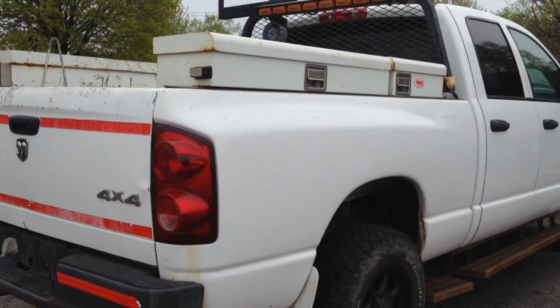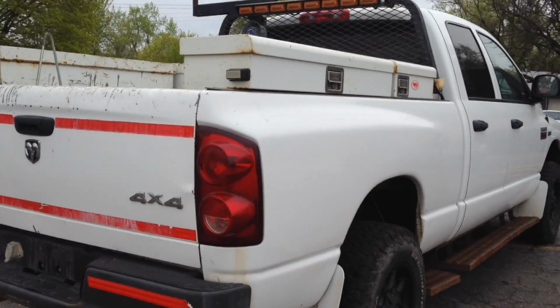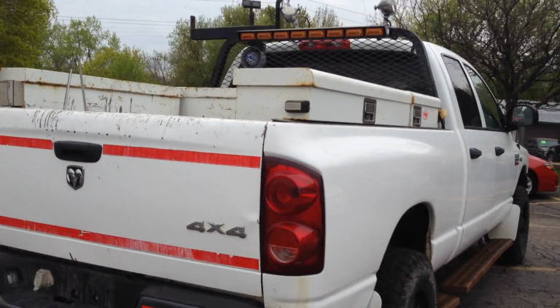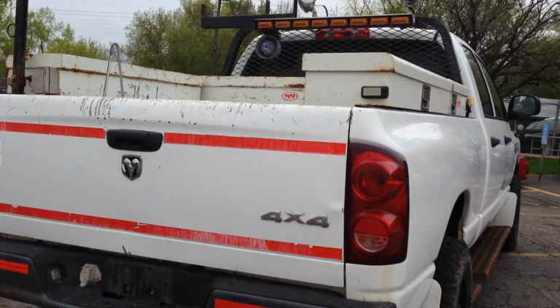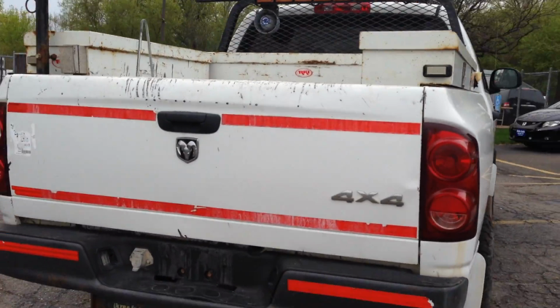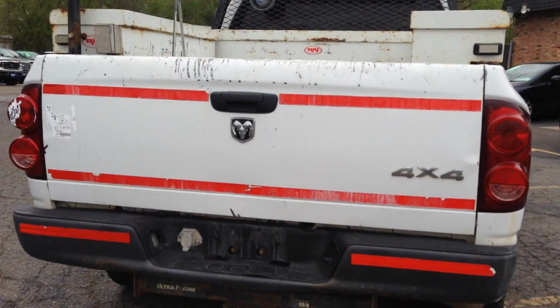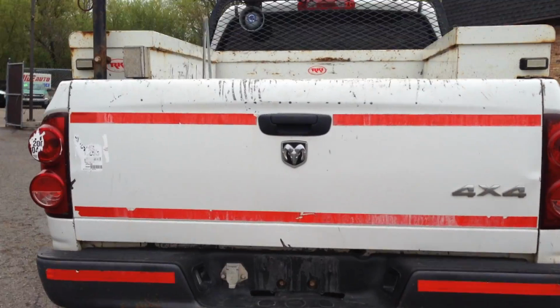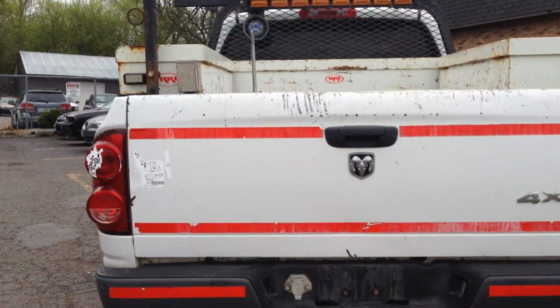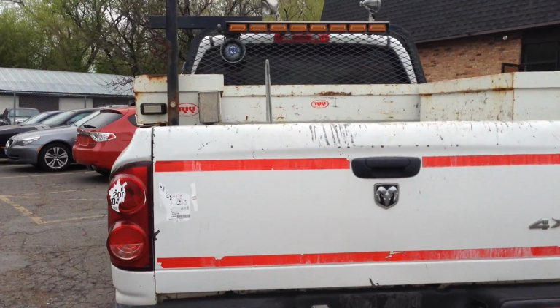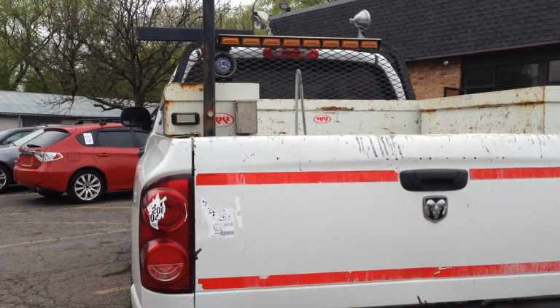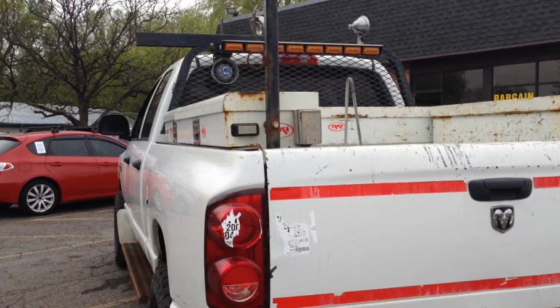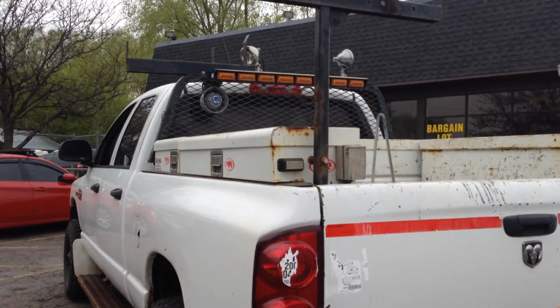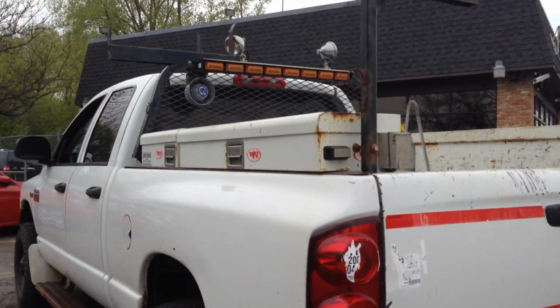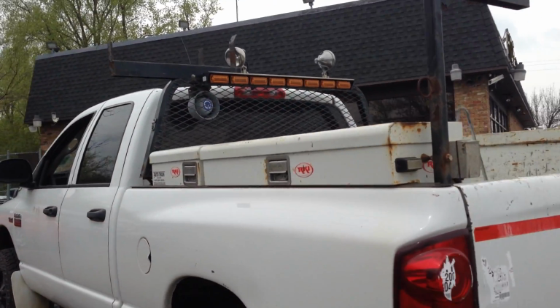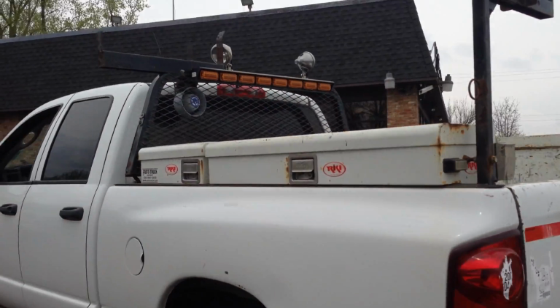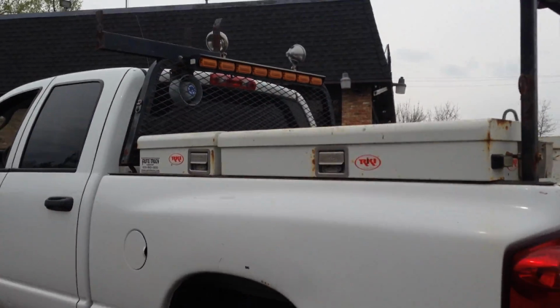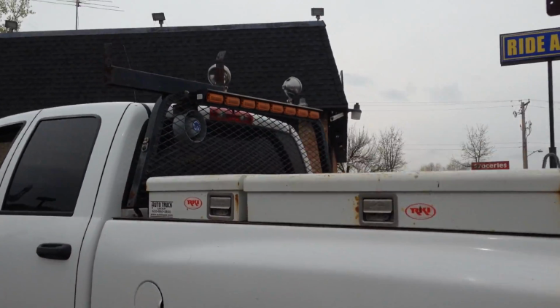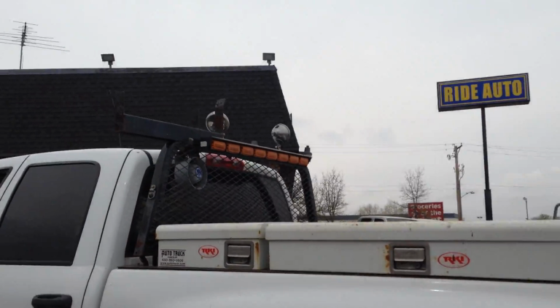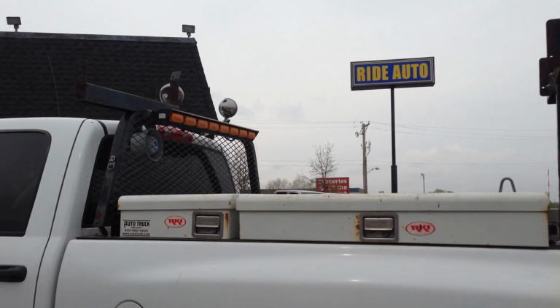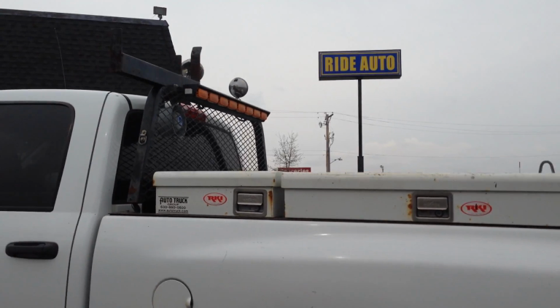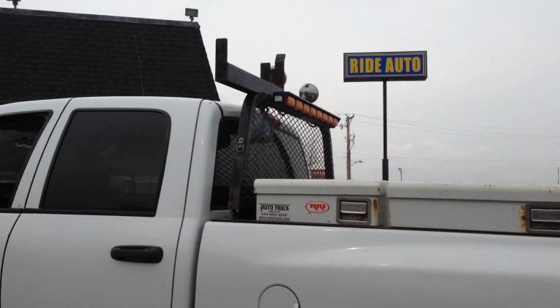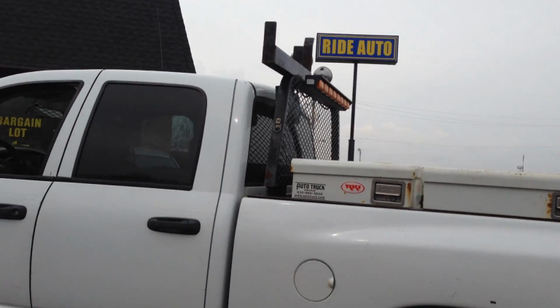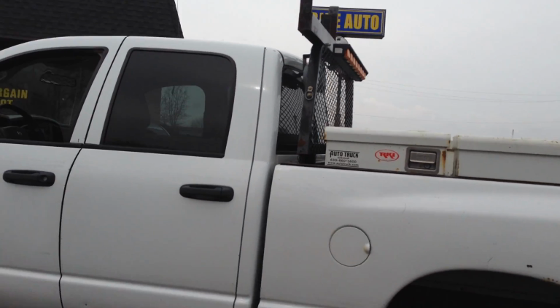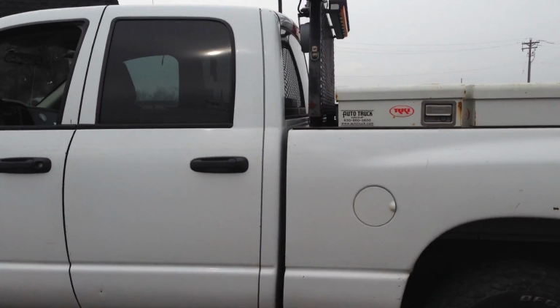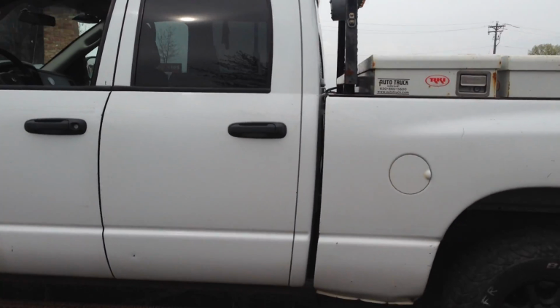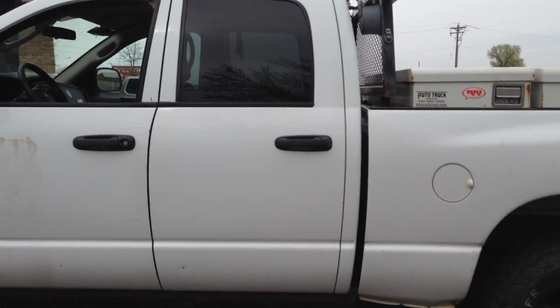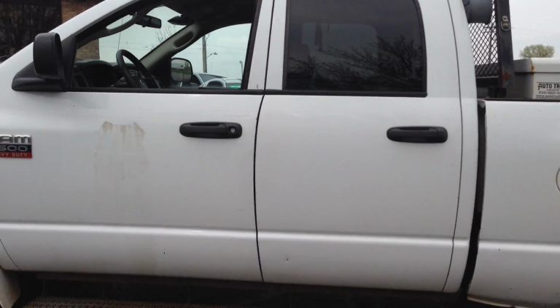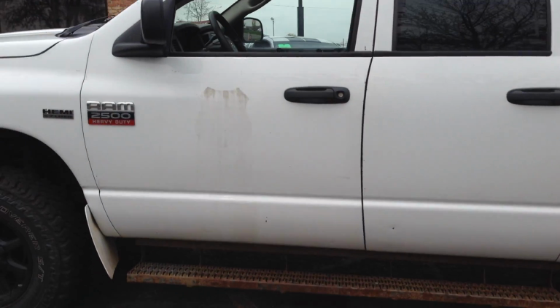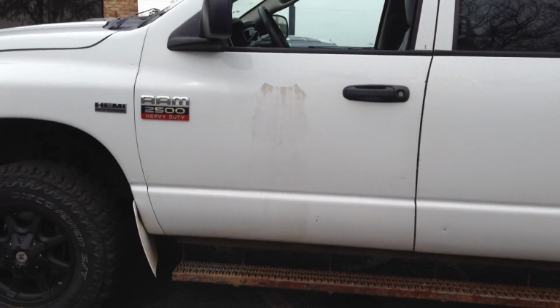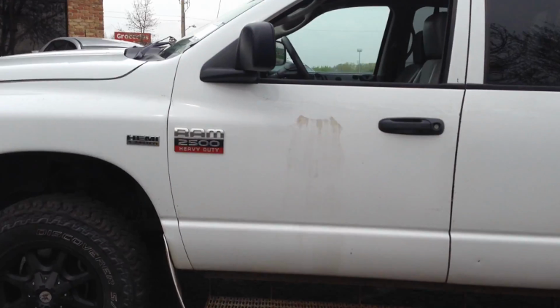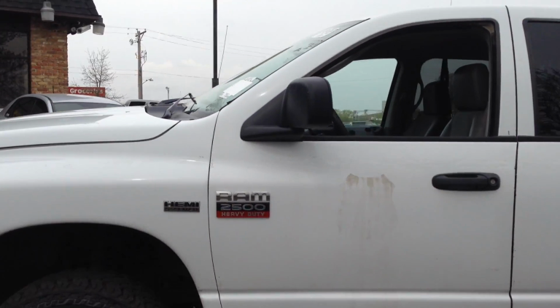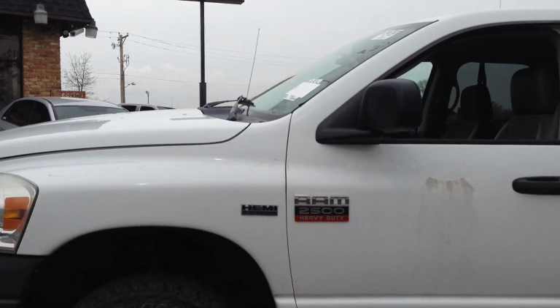It's got aftermarket 17-inch wheels, trailer tow package, and a whole bunch of tool boxes inside. It's got a ladder rack, spotlight, speakers, and full-length heavy-duty all-steel running boards.